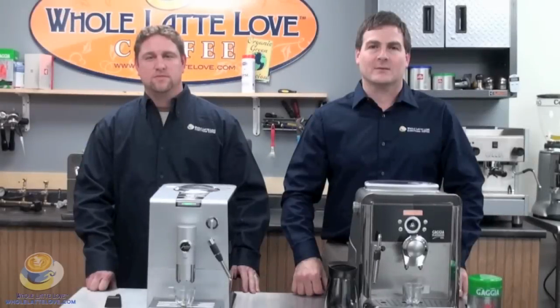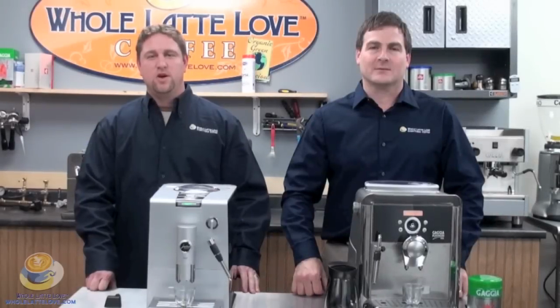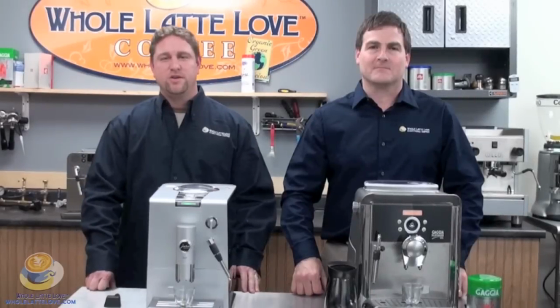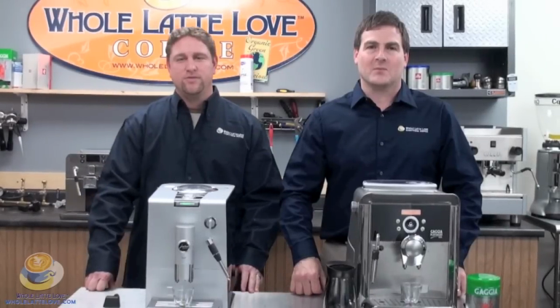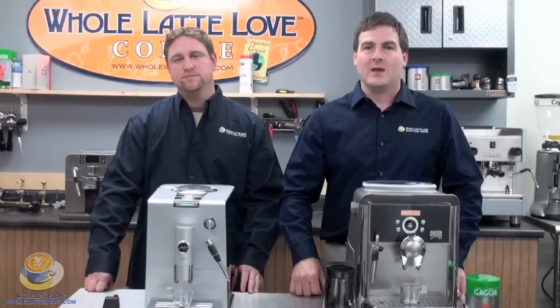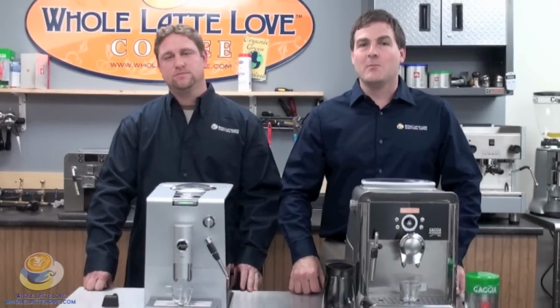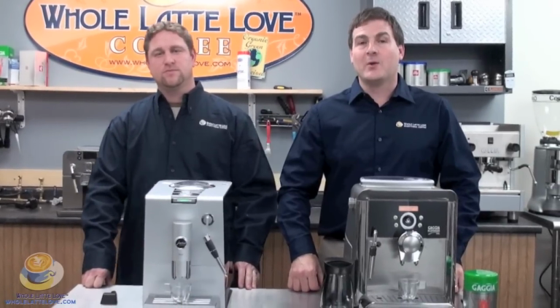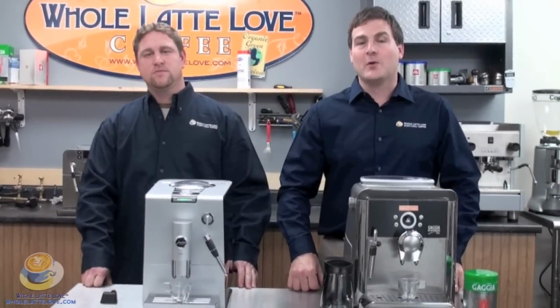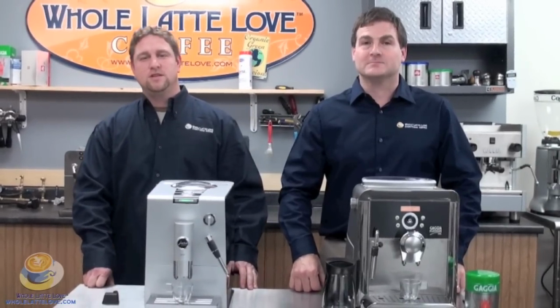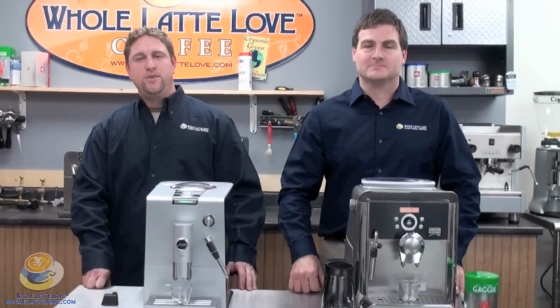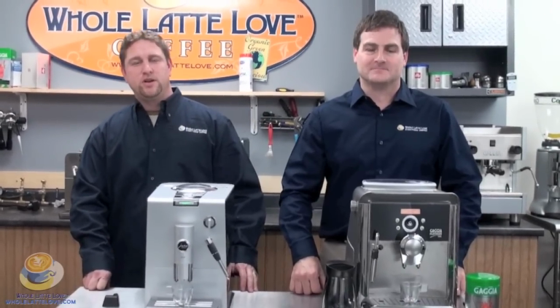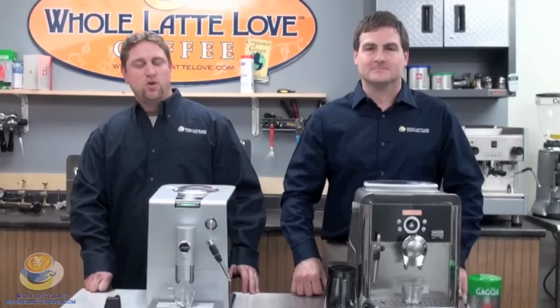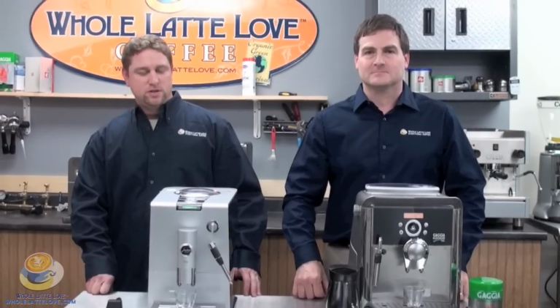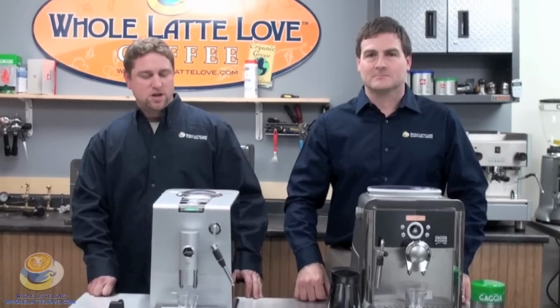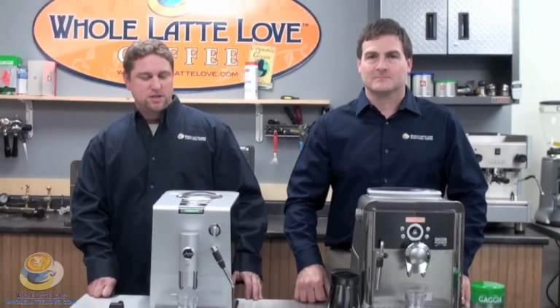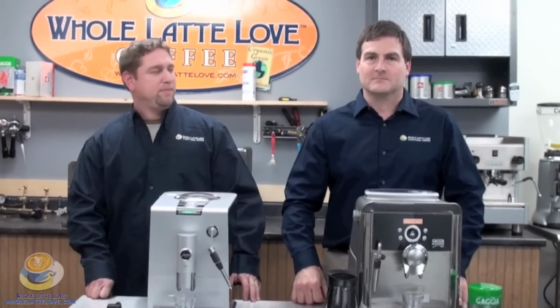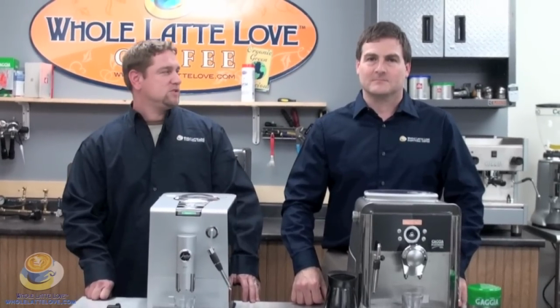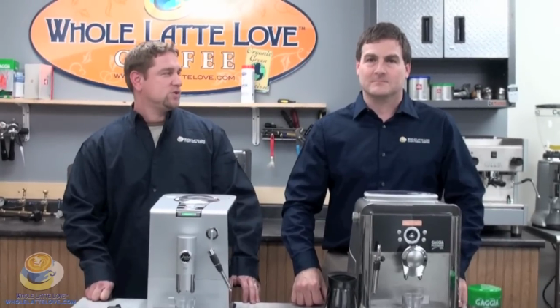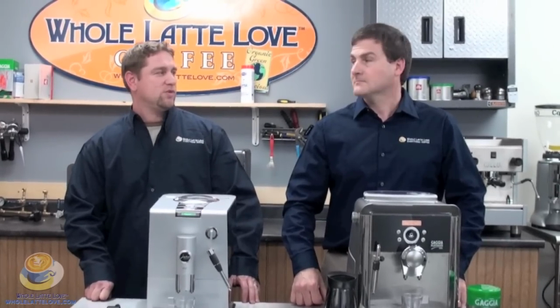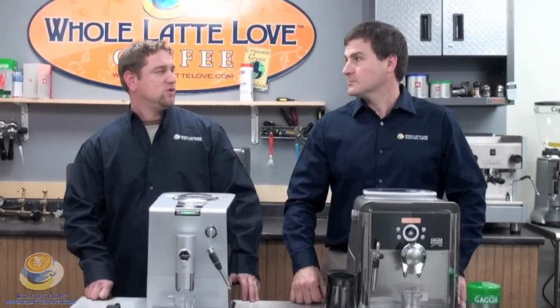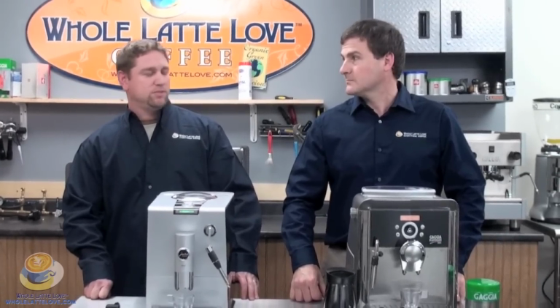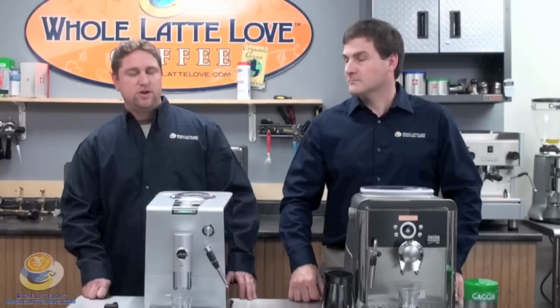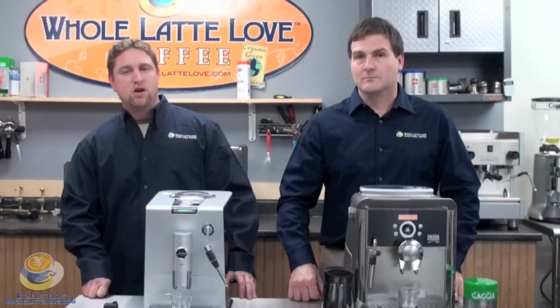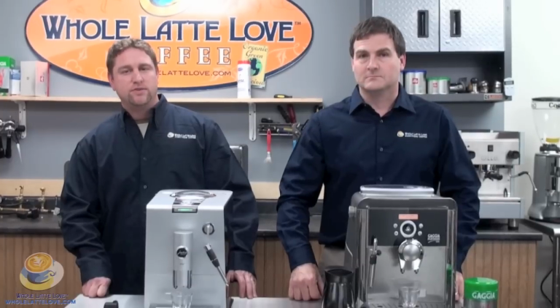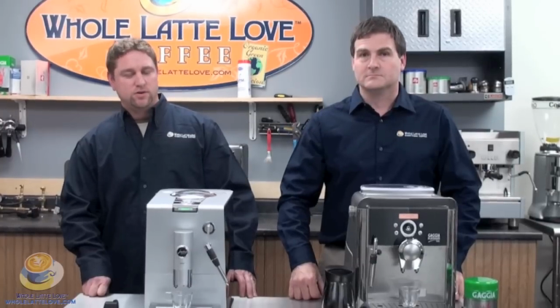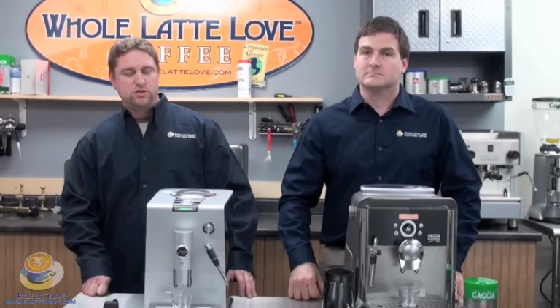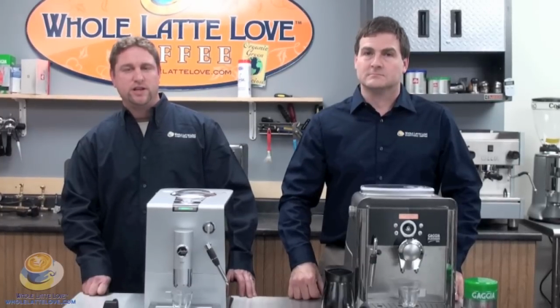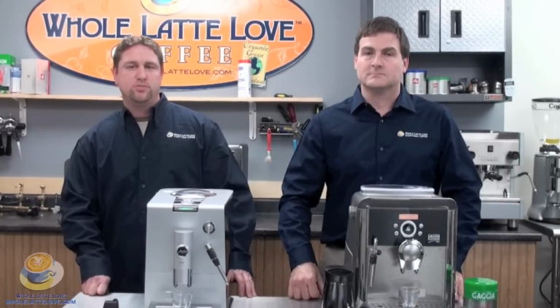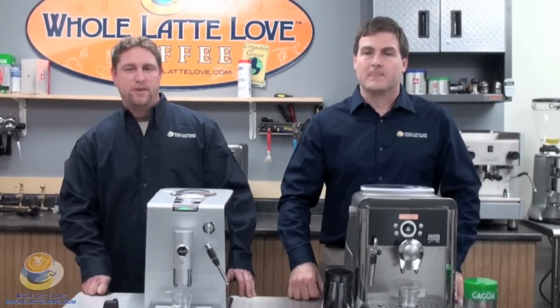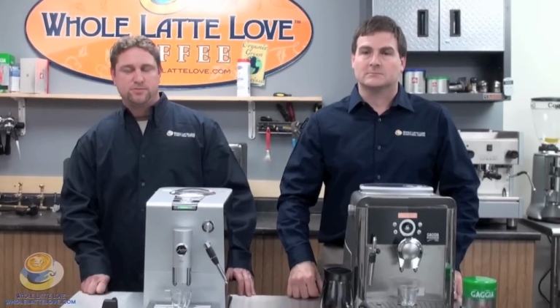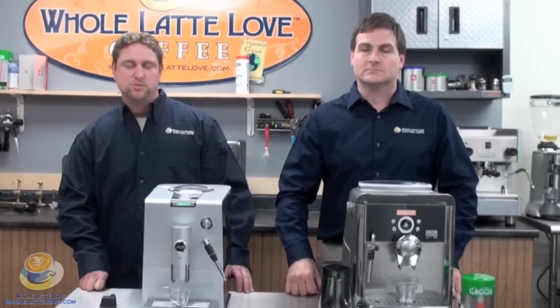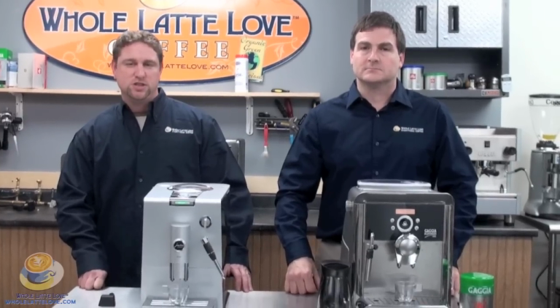Hello, I'm Darren Ruffell. And I'm Mike Rosso. Today we are going to discuss the Bypass Doser, otherwise known as the pre-ground coffee funnel feature in a super automatic espresso machine.